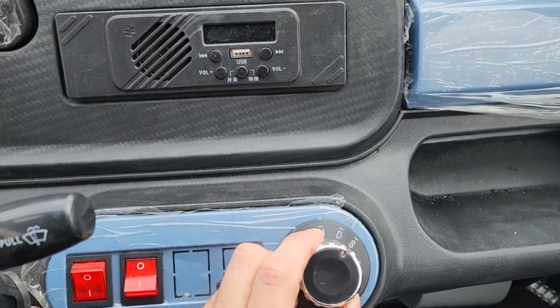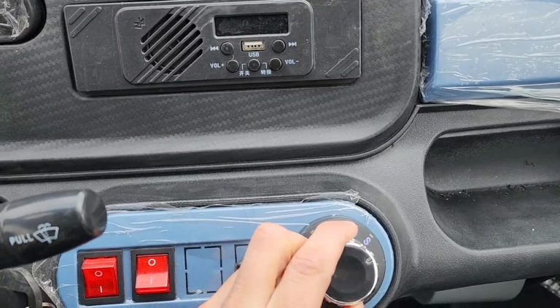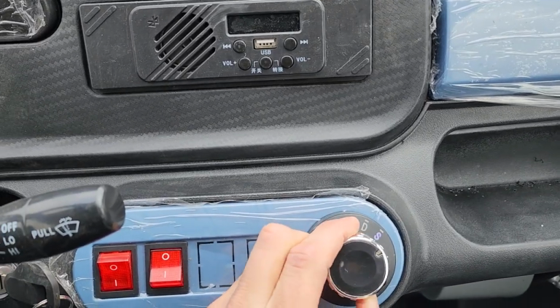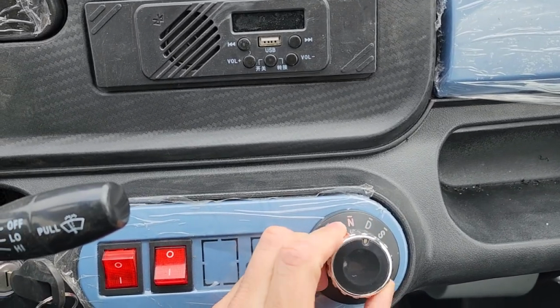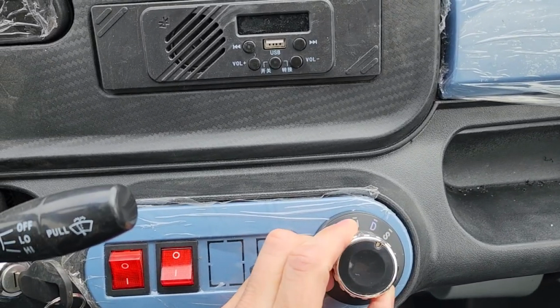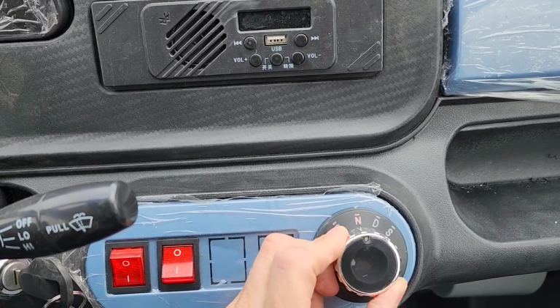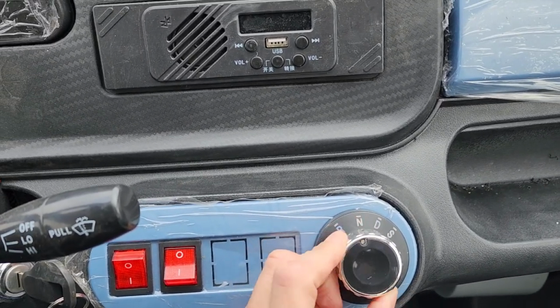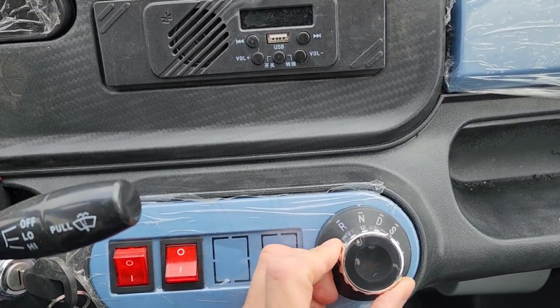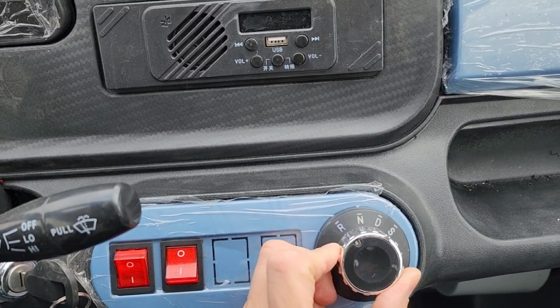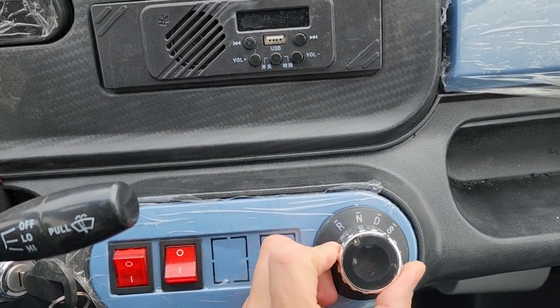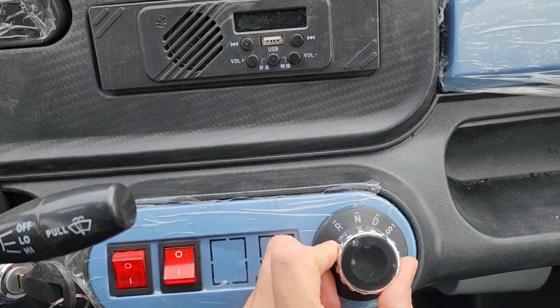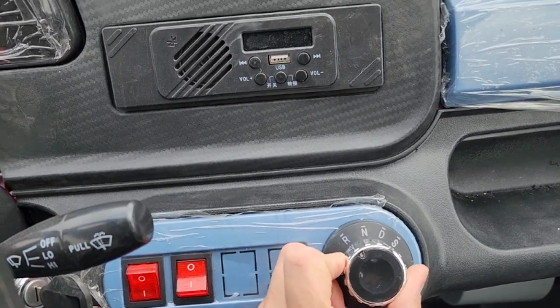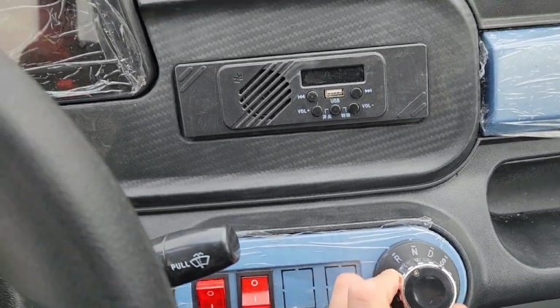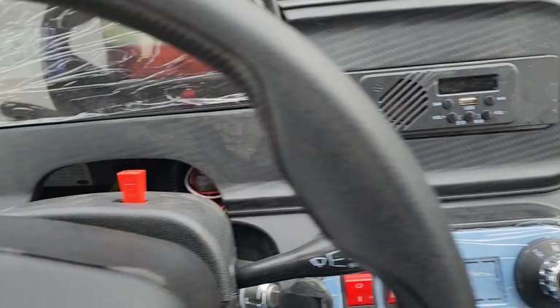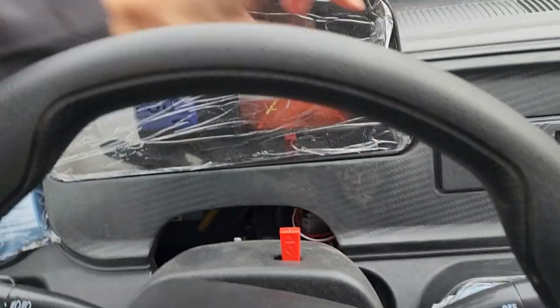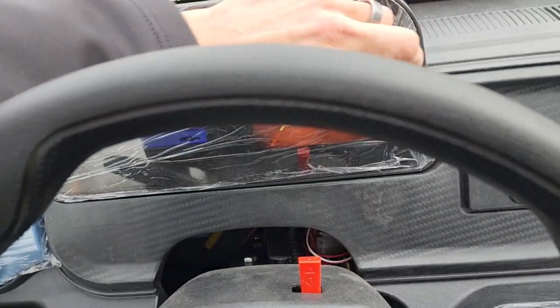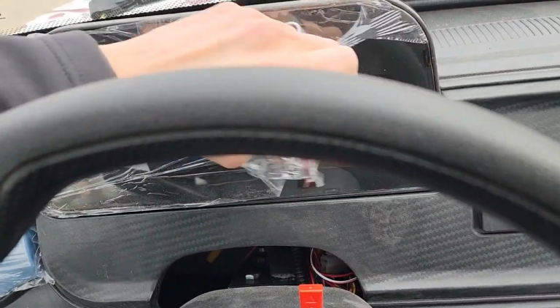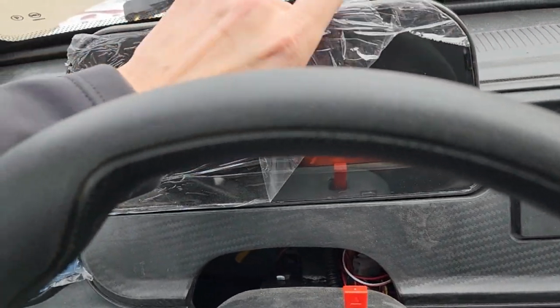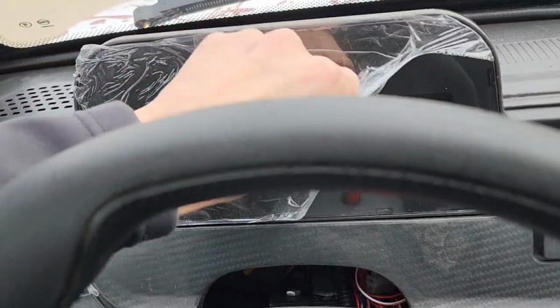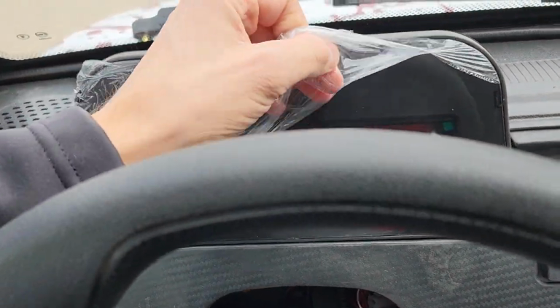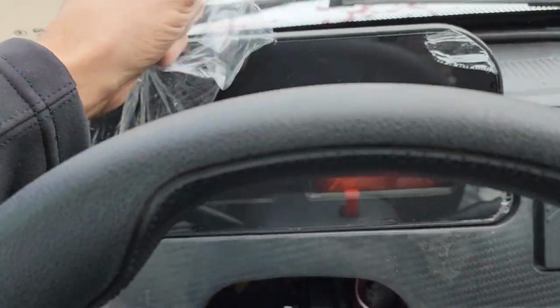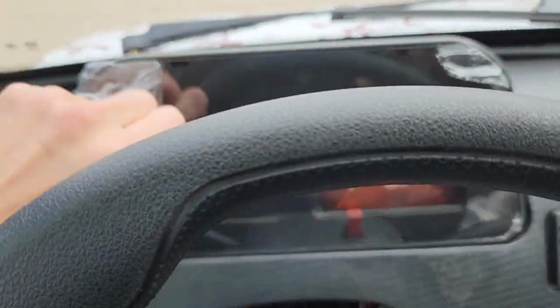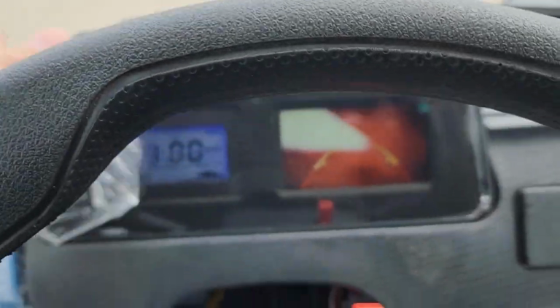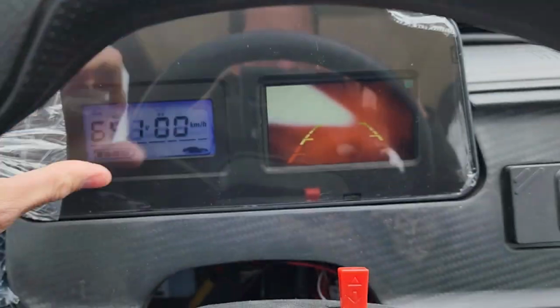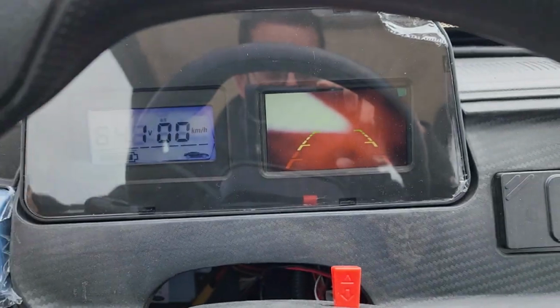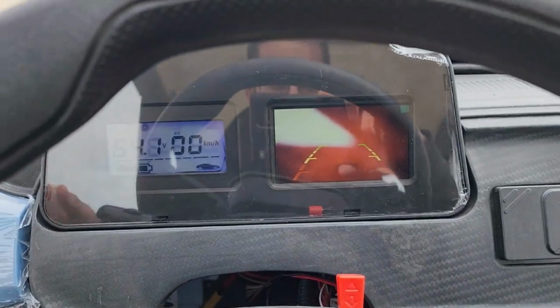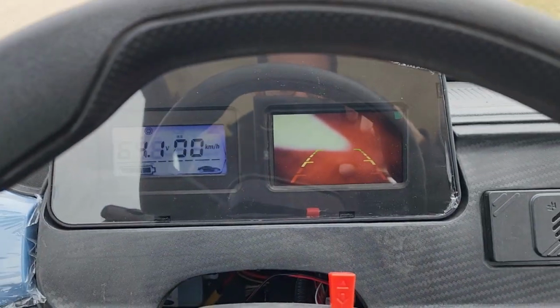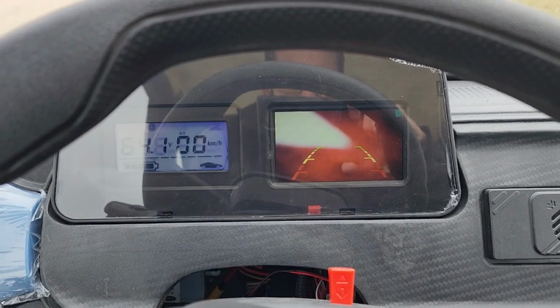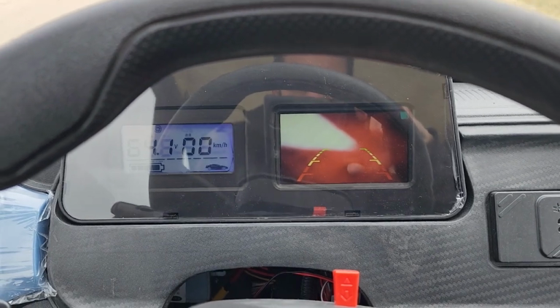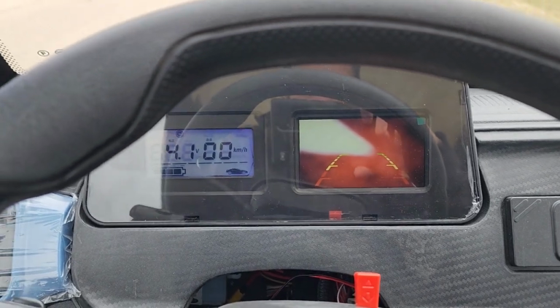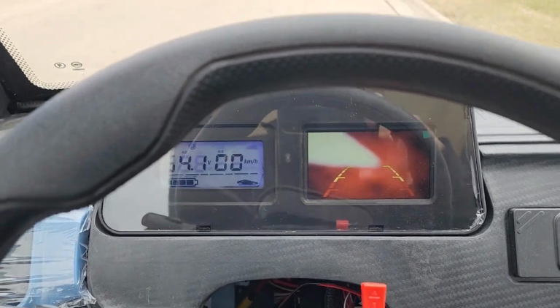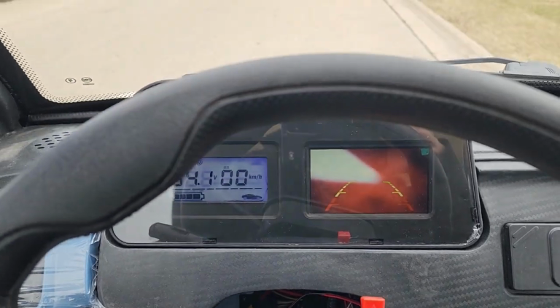You've got sport, drive, neutral, and reverse. You also have your rear view backup camera right here. This unit is brand new, in stock, ready to go today.